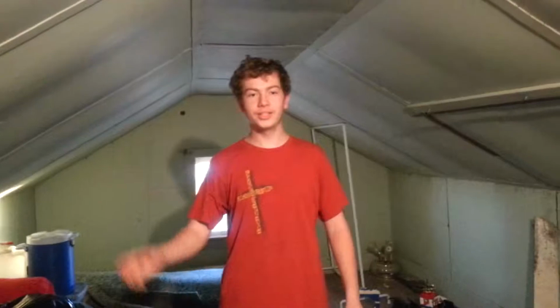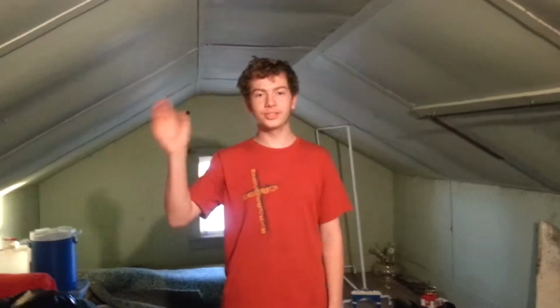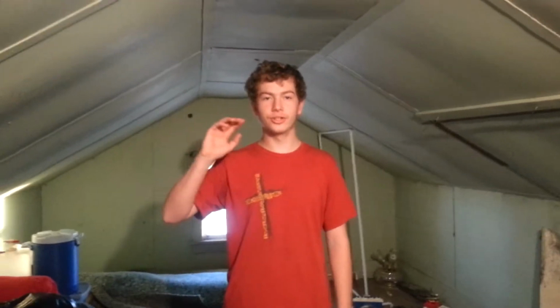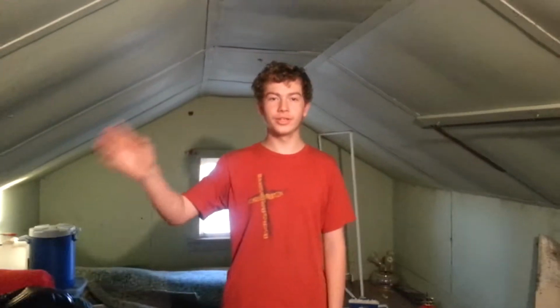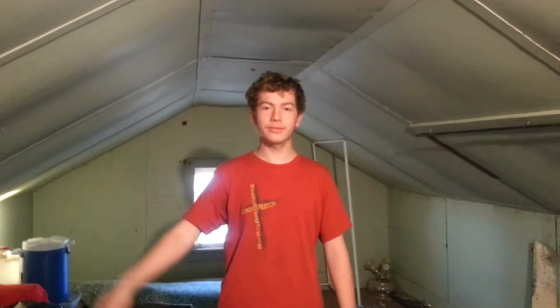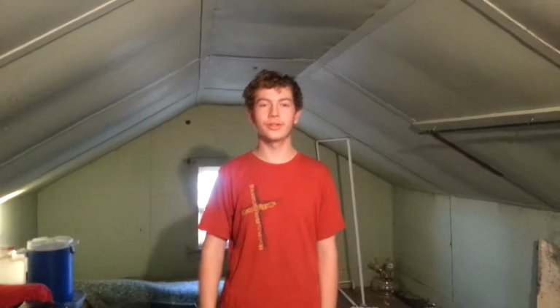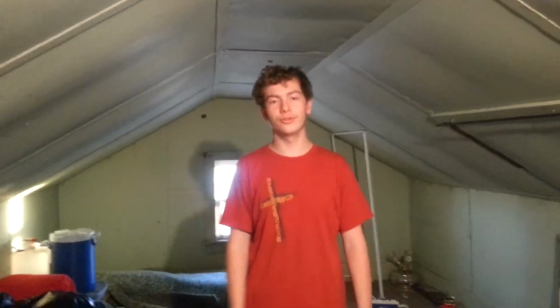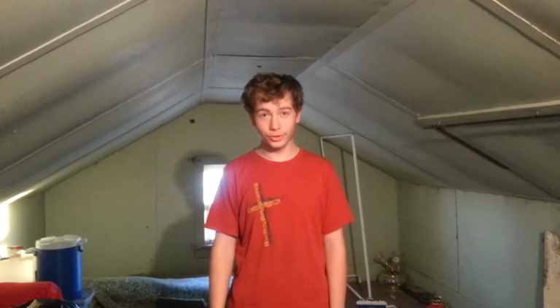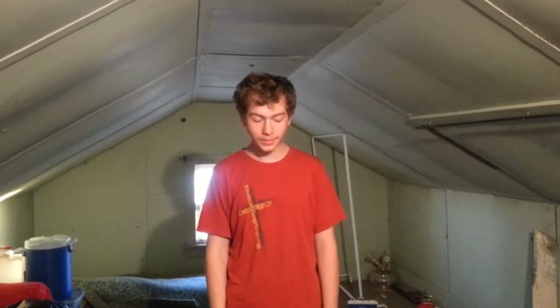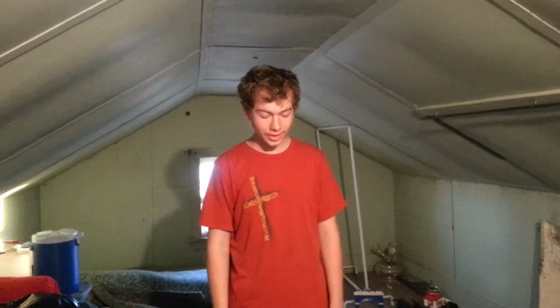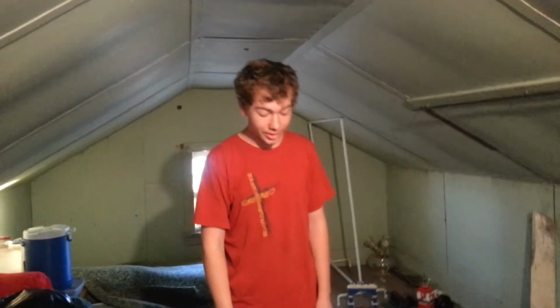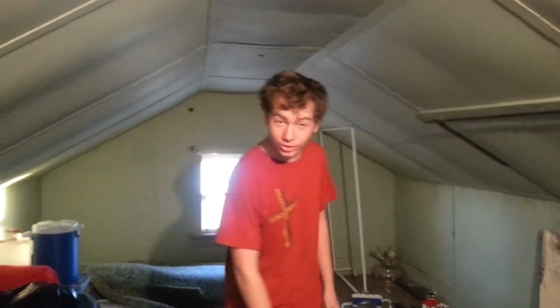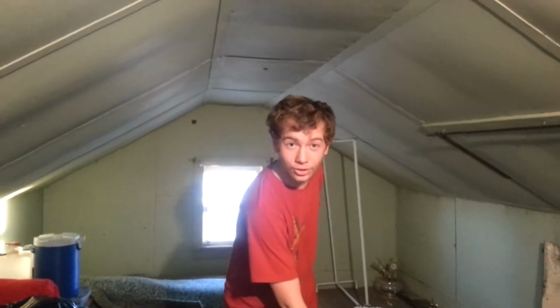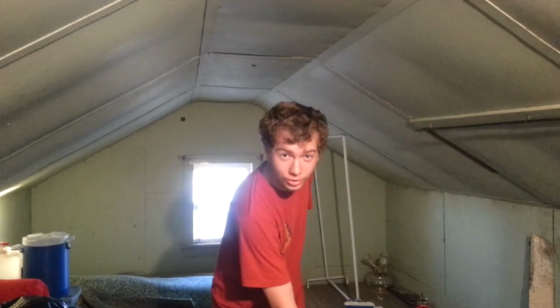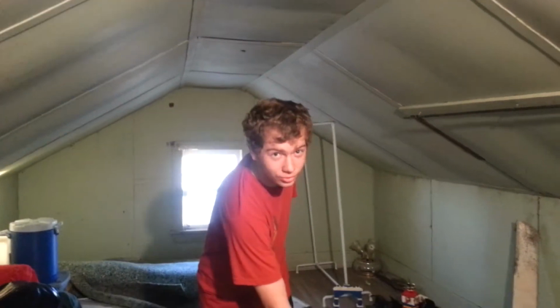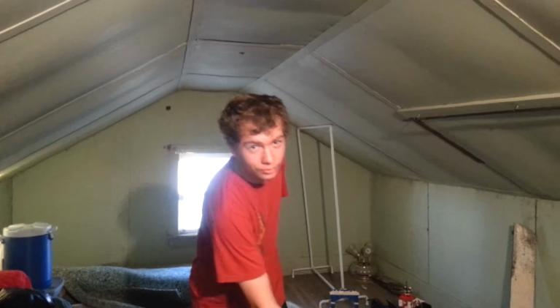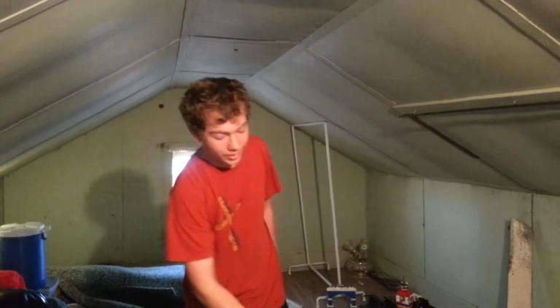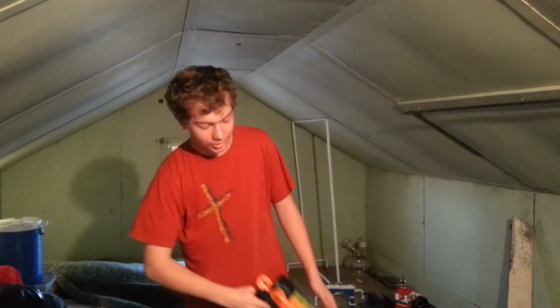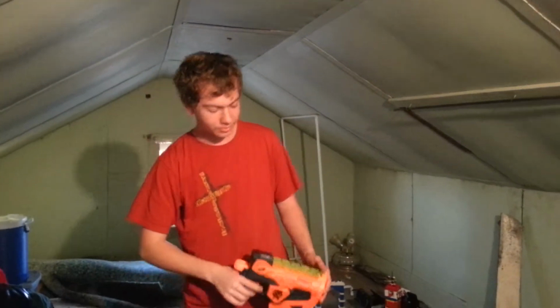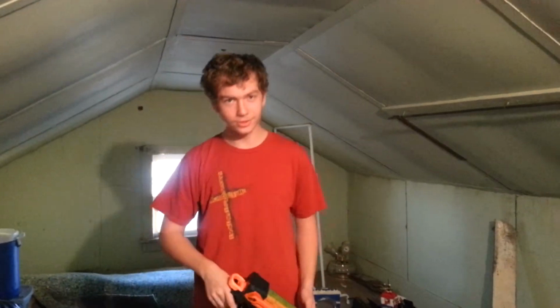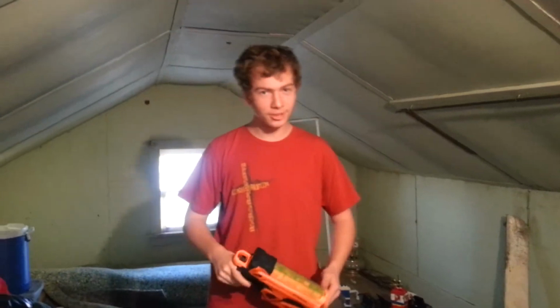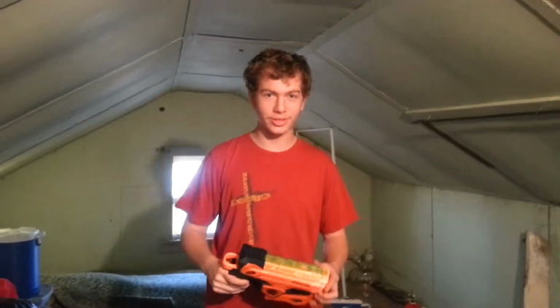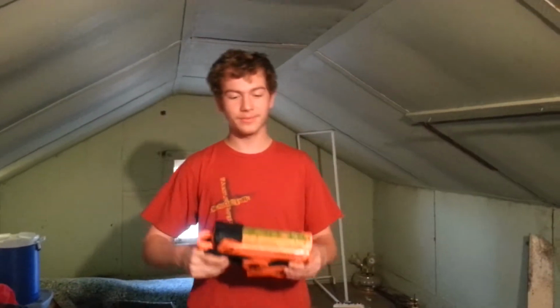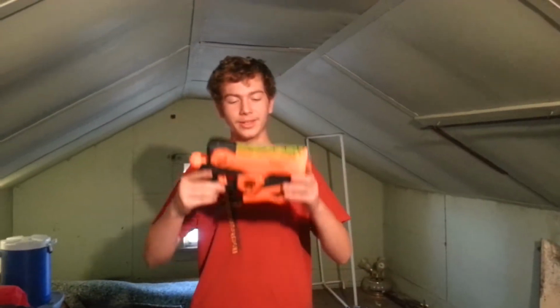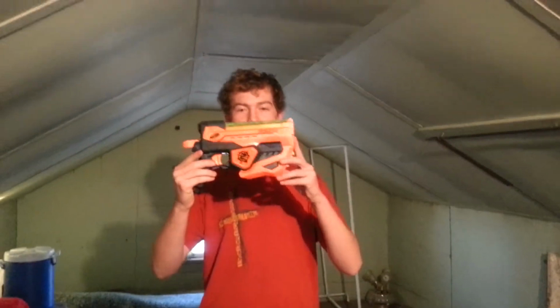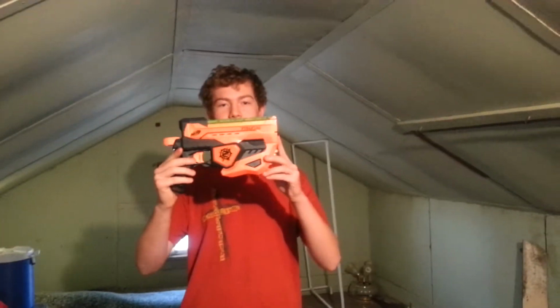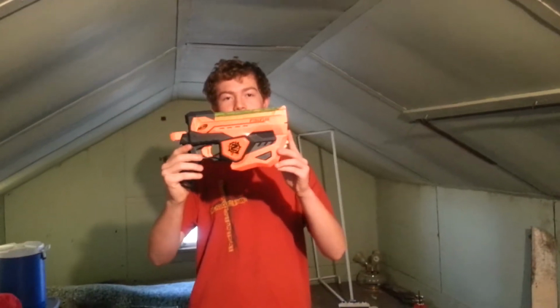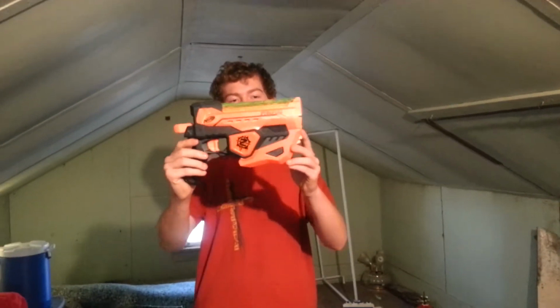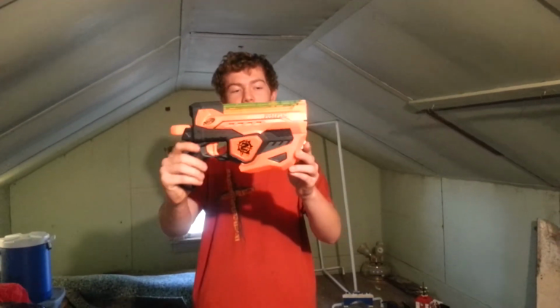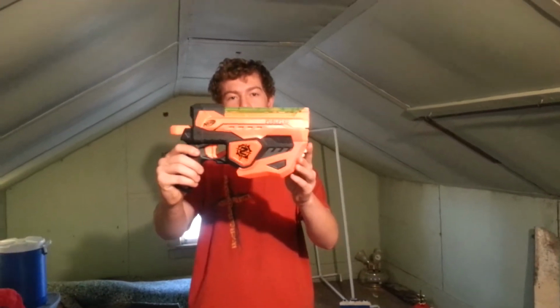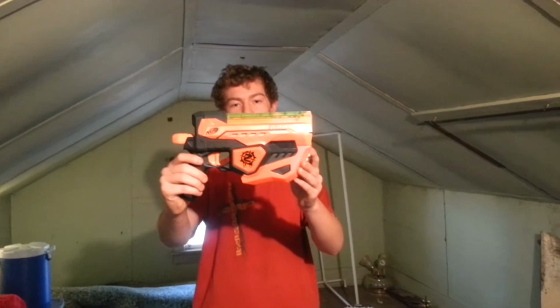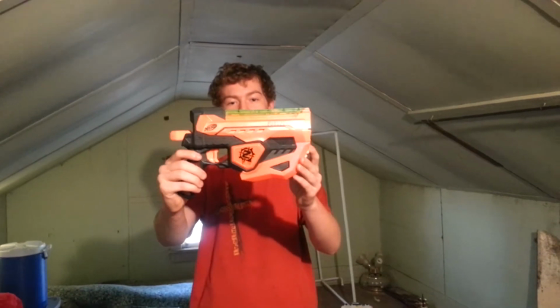This is Schofield again with another Nerf review, and it's also another Vortex review — only this time it's also a Zombie Strike. Introducing the Vortex Fuse Fire.